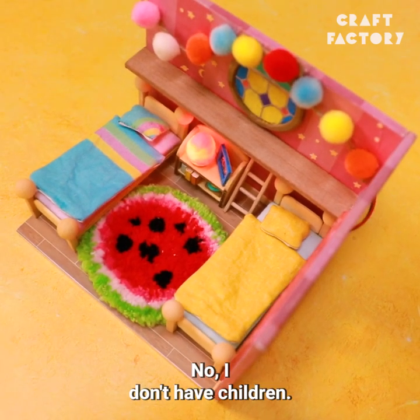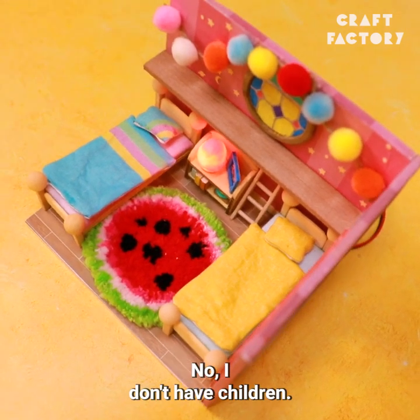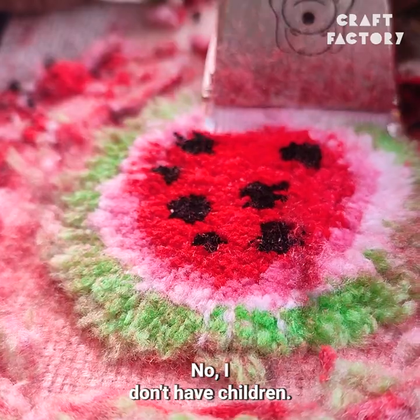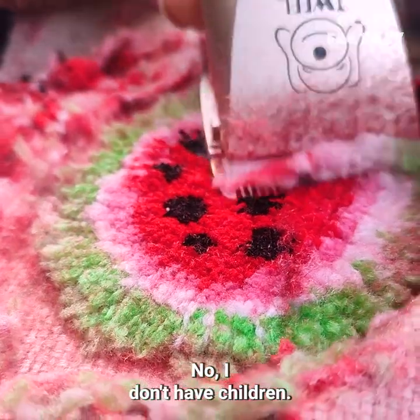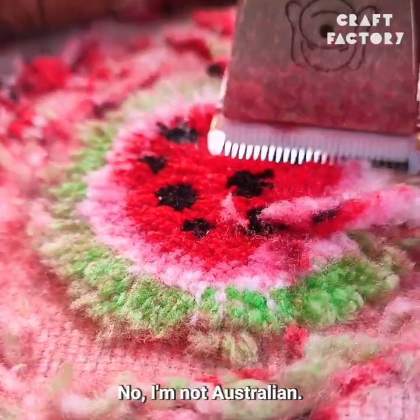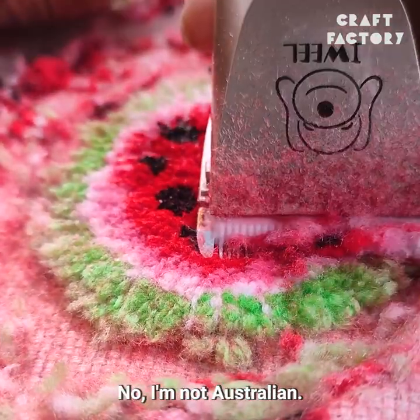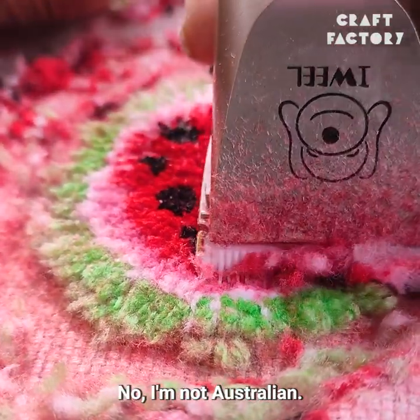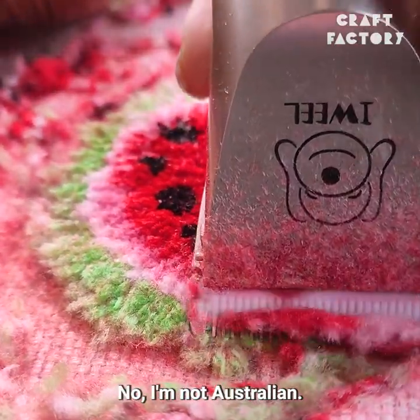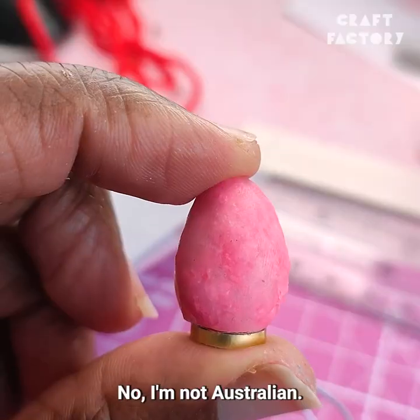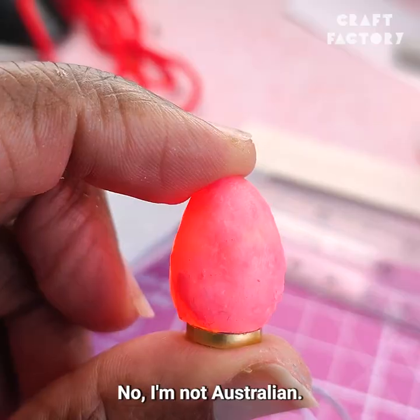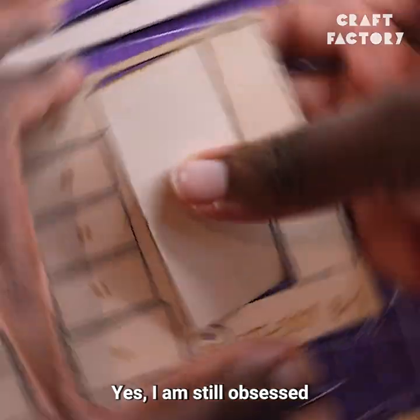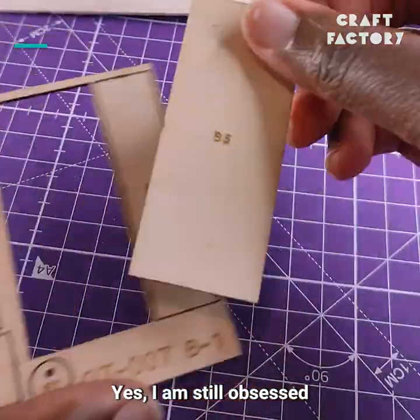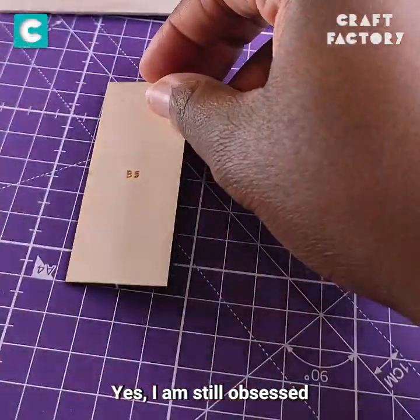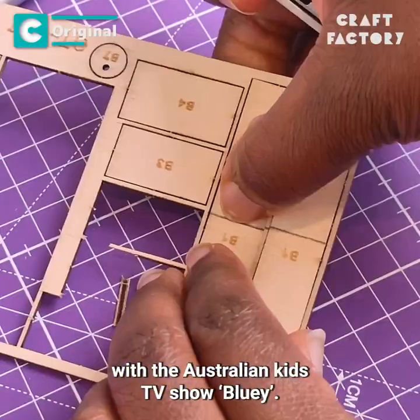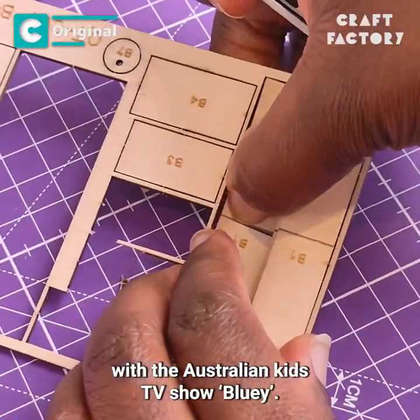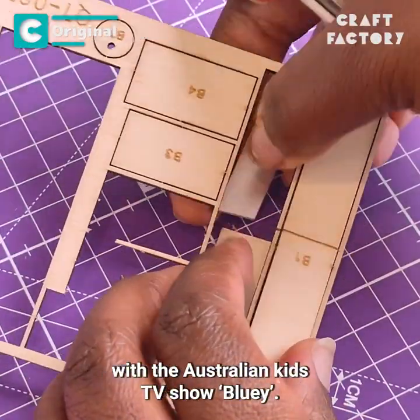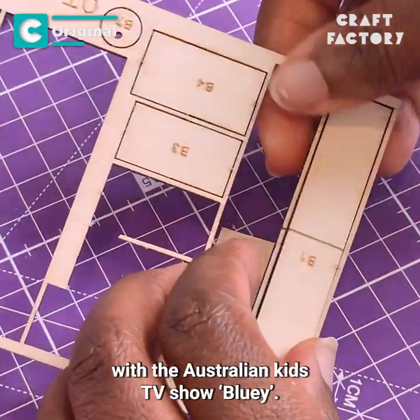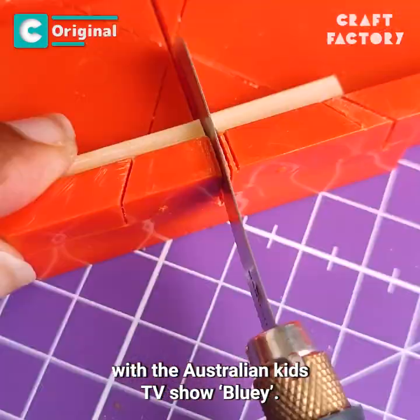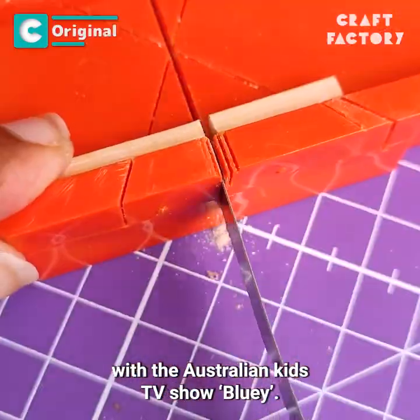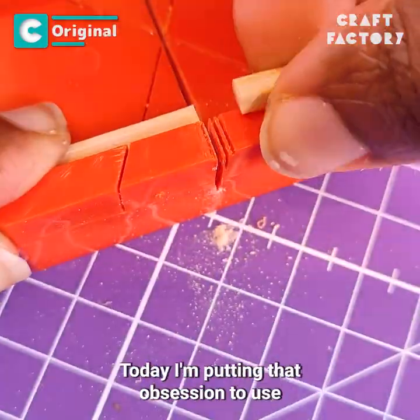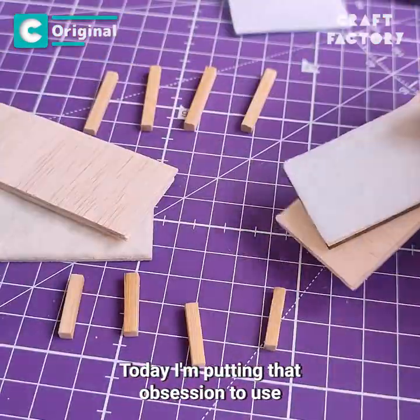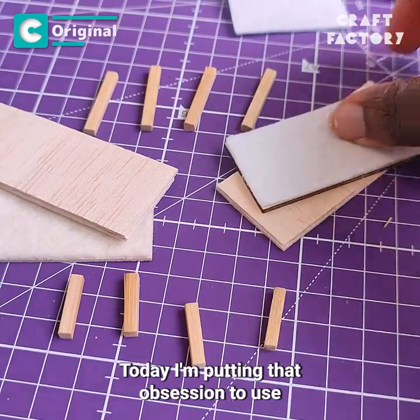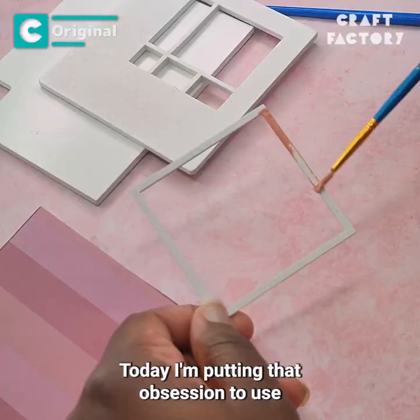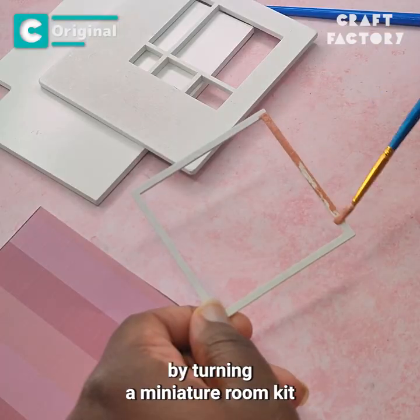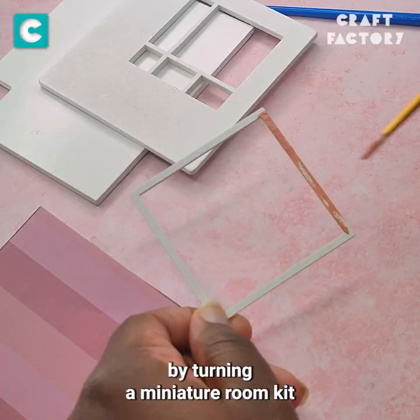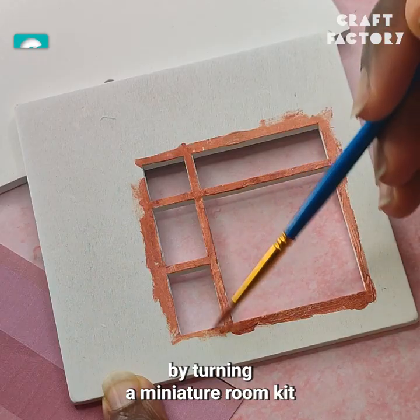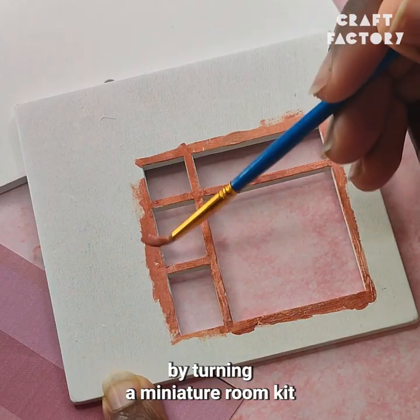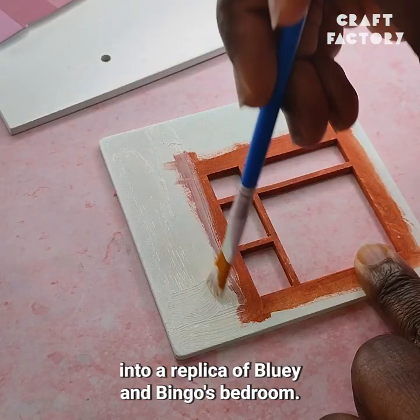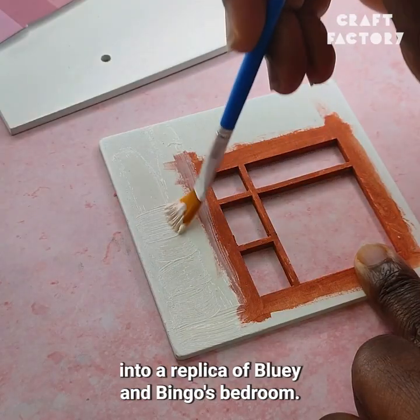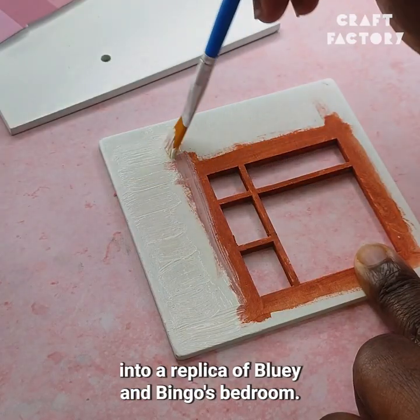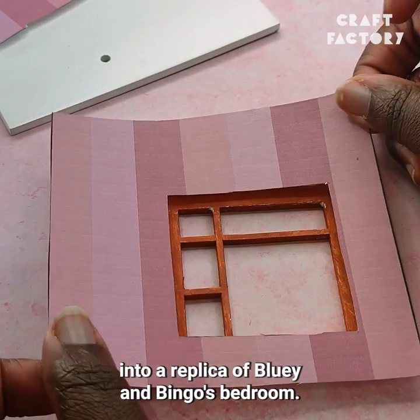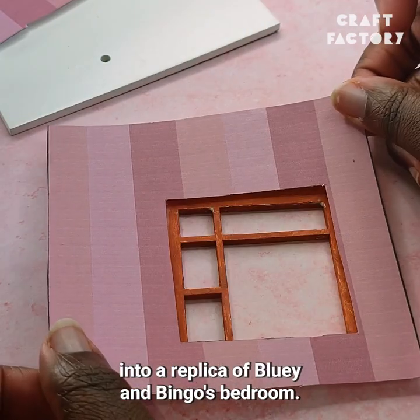No, I don't have children. No, I'm not Australian. Yes, I am still obsessed with the Australian kids TV show Bluey. Today I'm putting that obsession to use by turning a miniature room kit into a replica of Bluey and Bingo's bedroom.